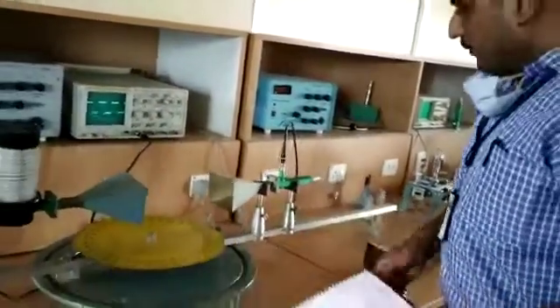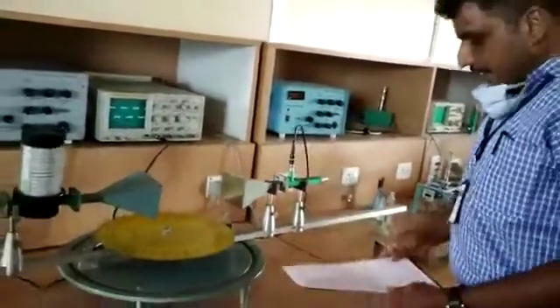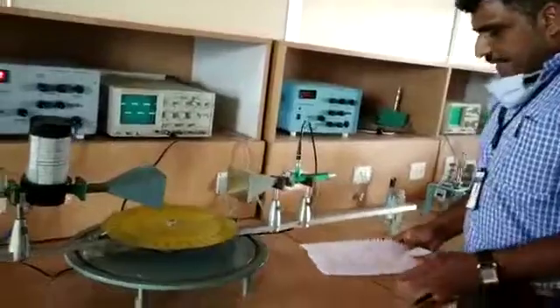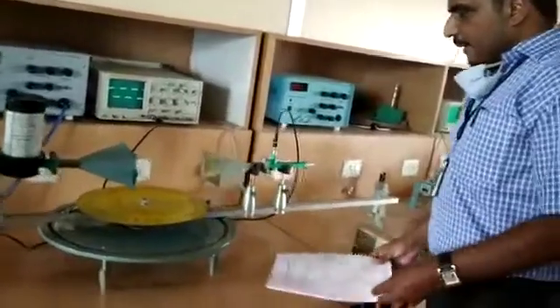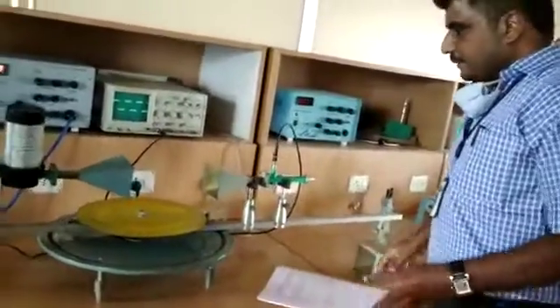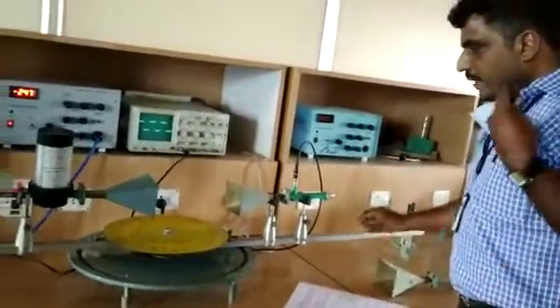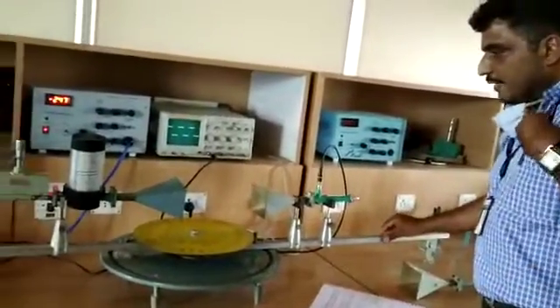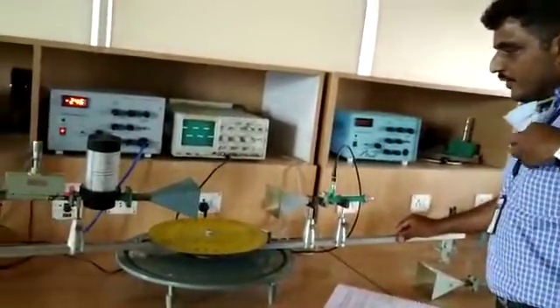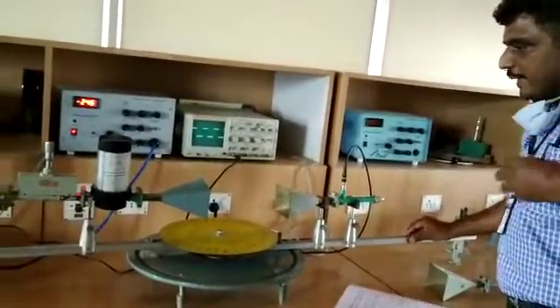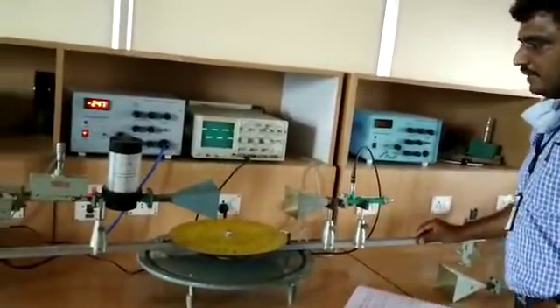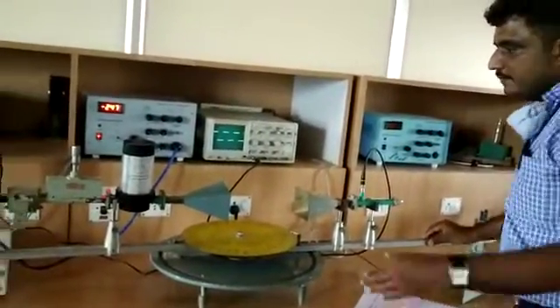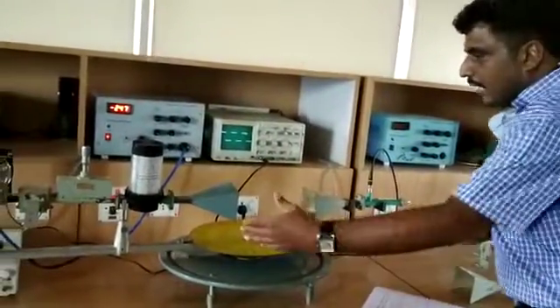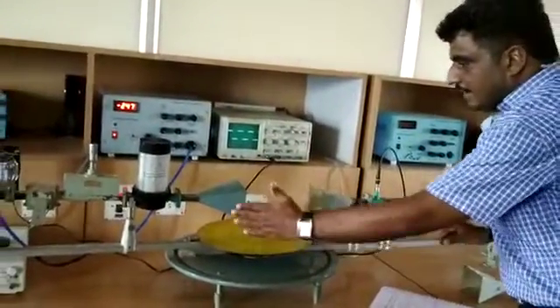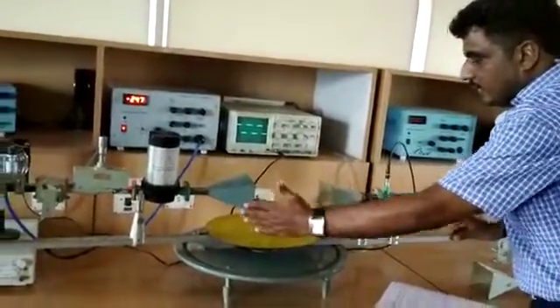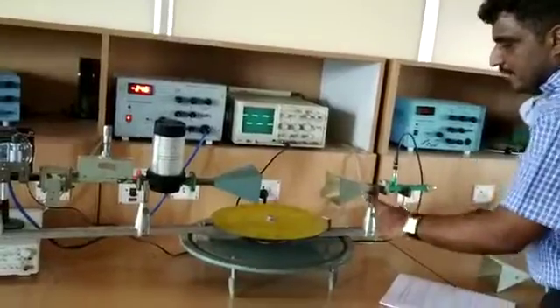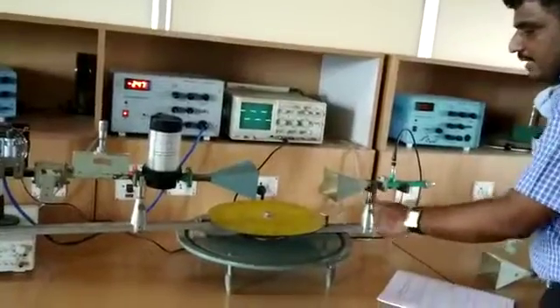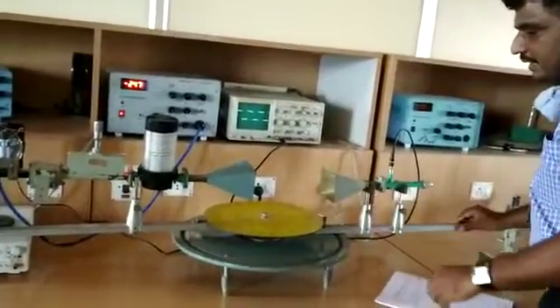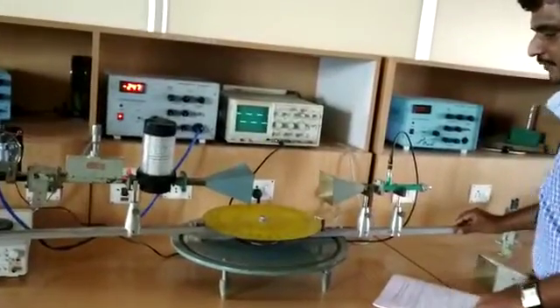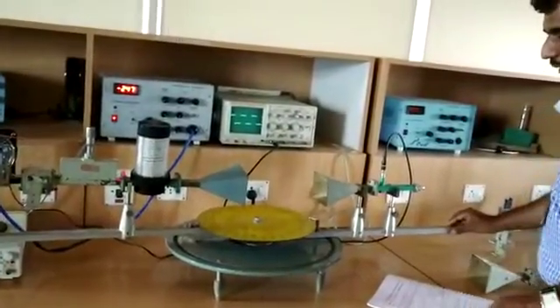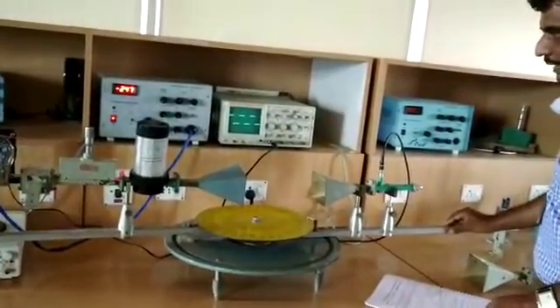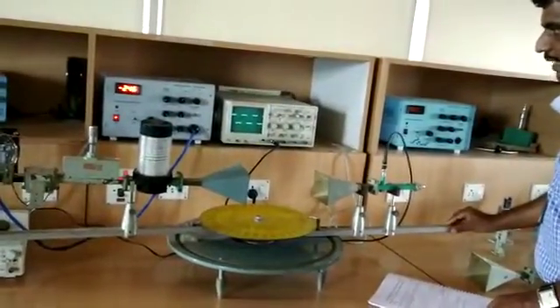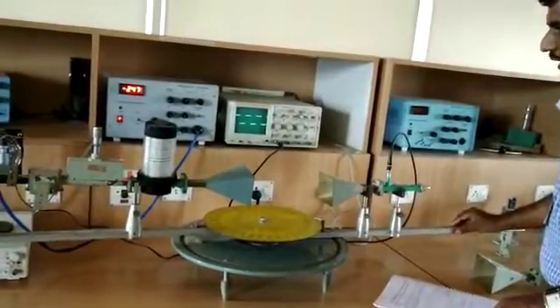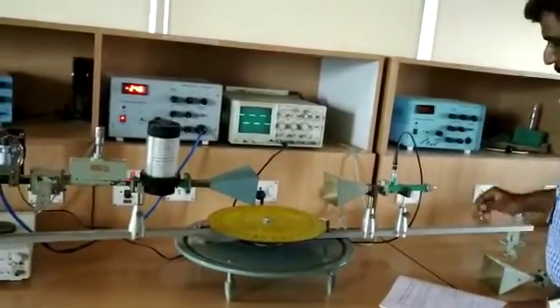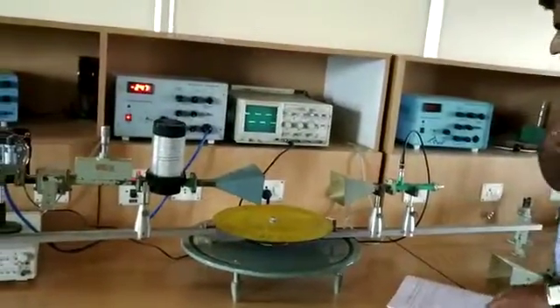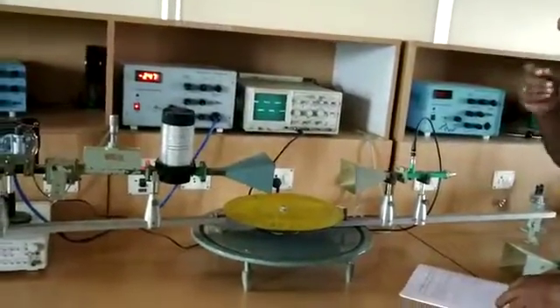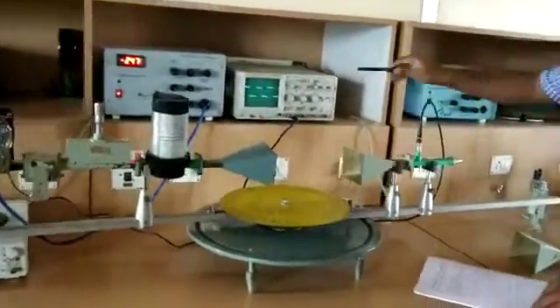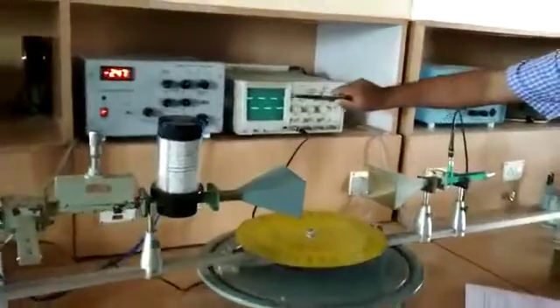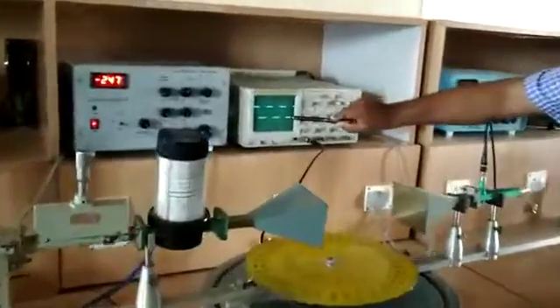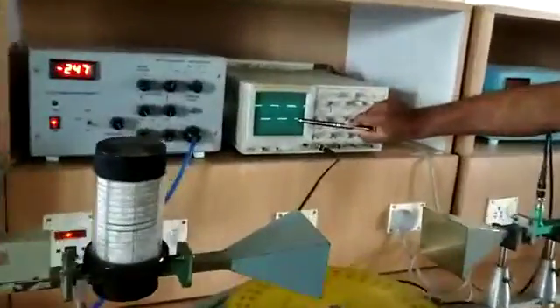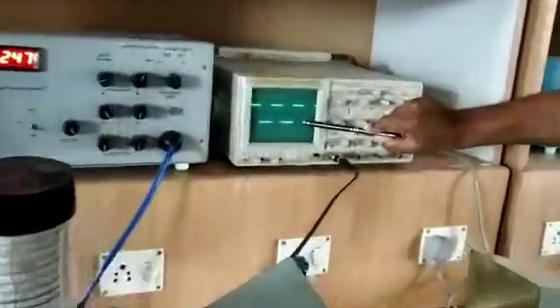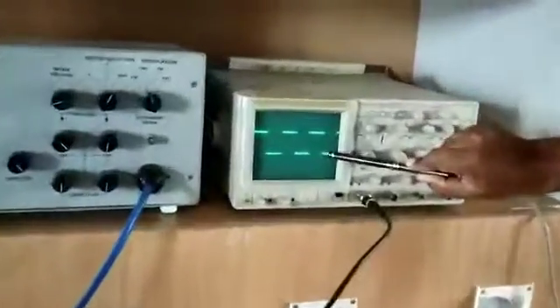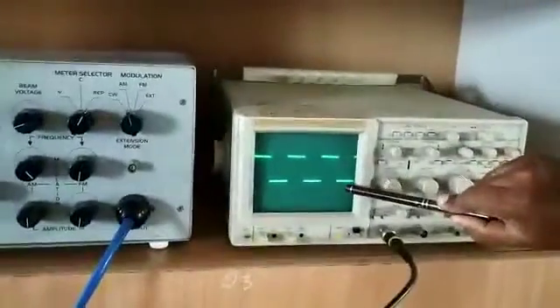For finding the radiation pattern, we need to first keep the antenna above the transmitter and the receiver in perfect alignment, that is zero degrees. We can notice that the voltage coming on the CRO is maximum.